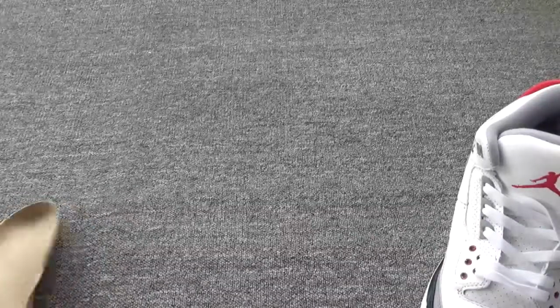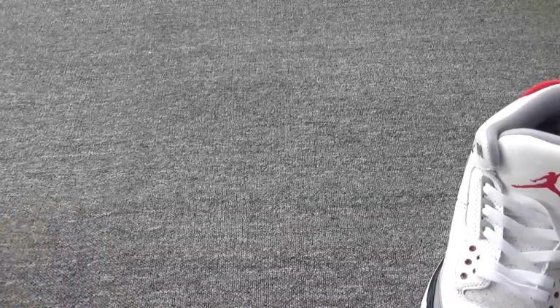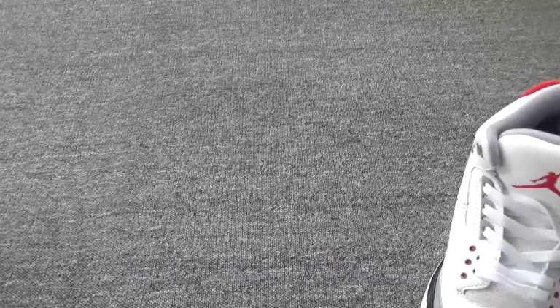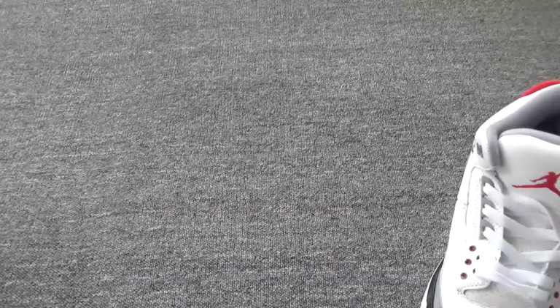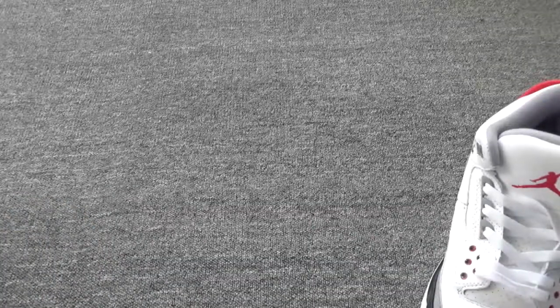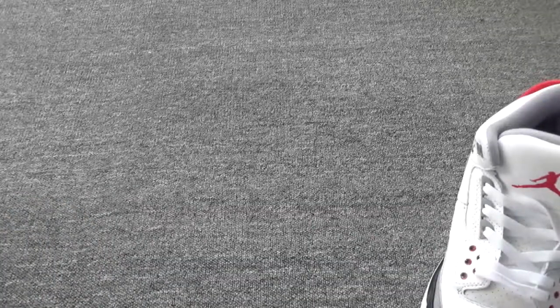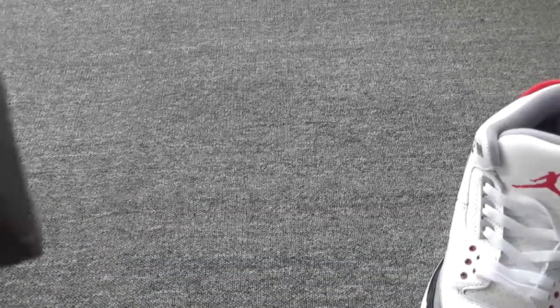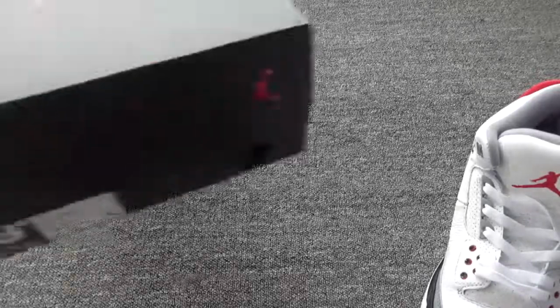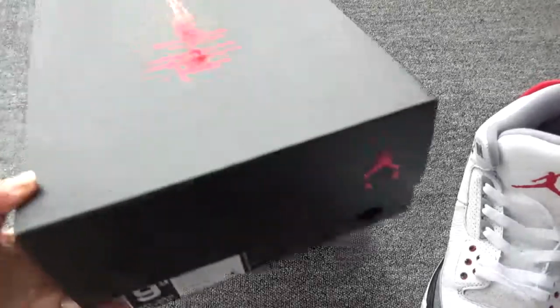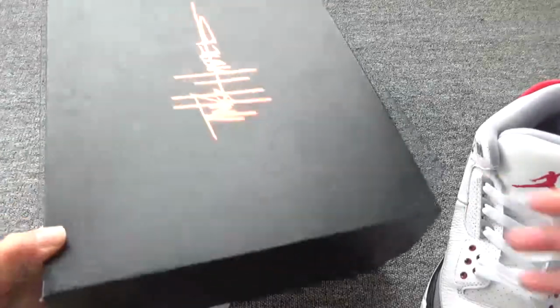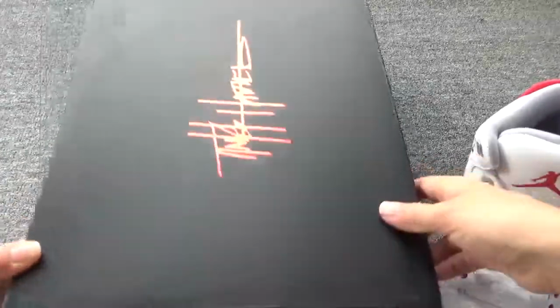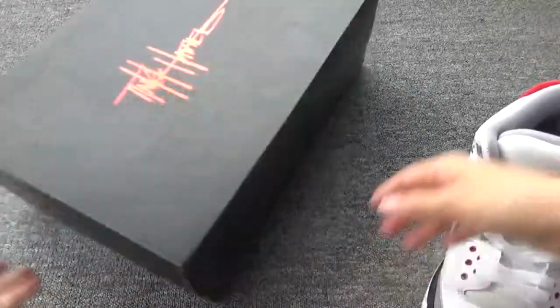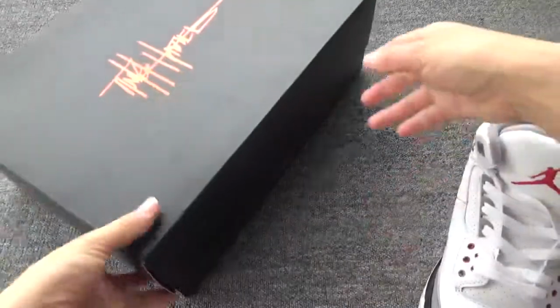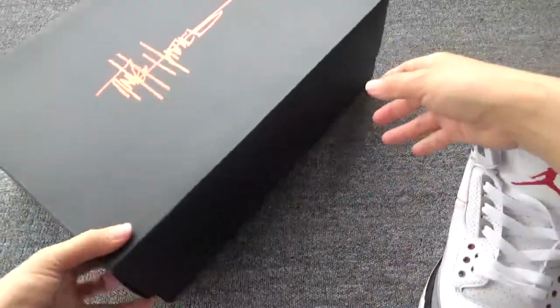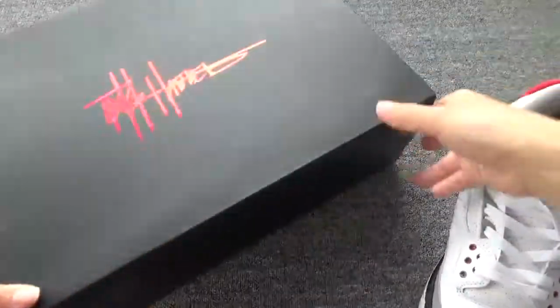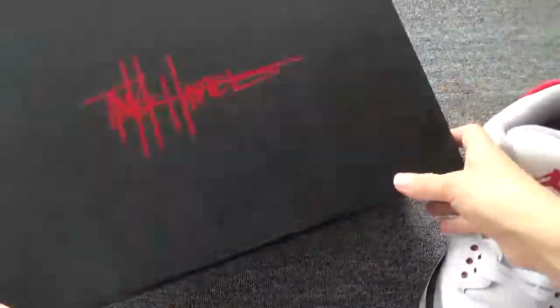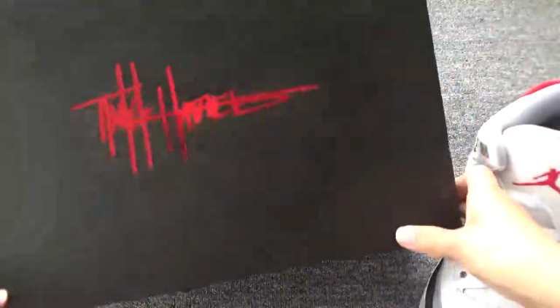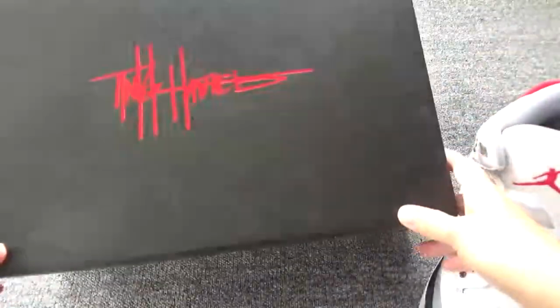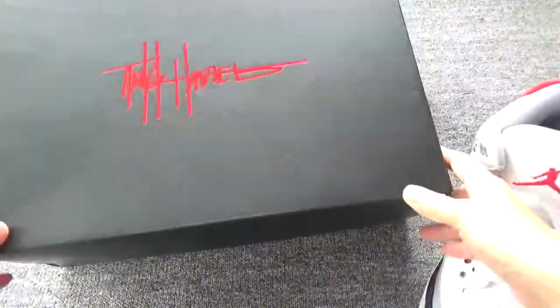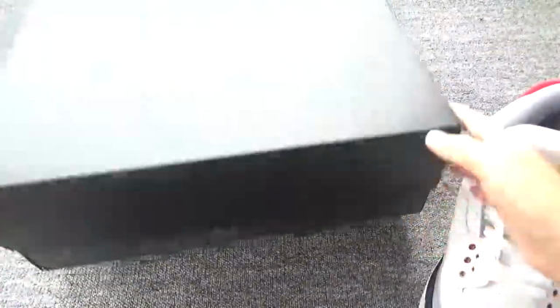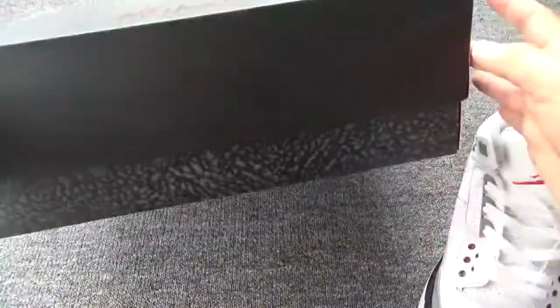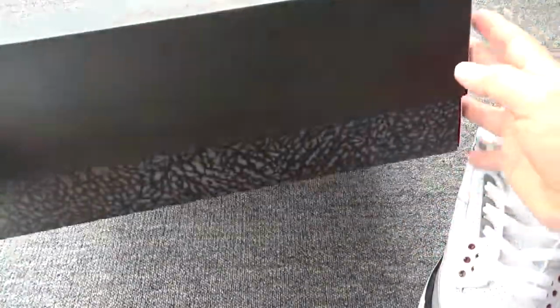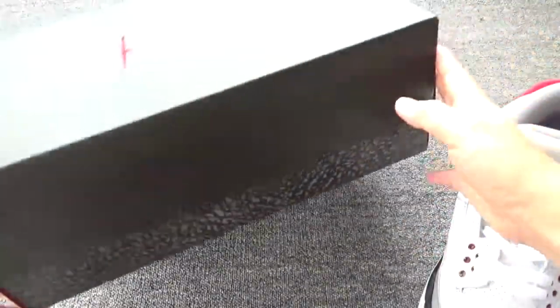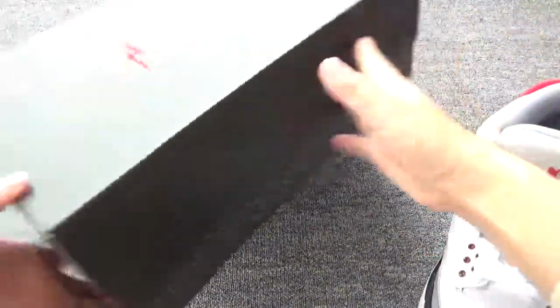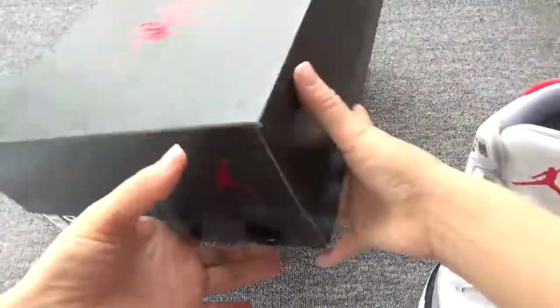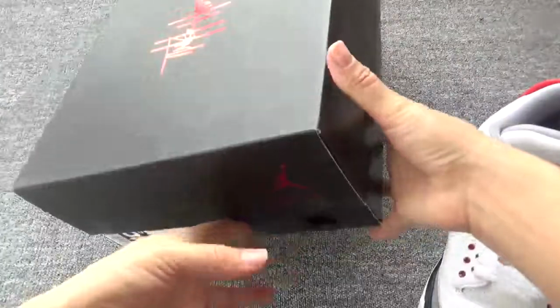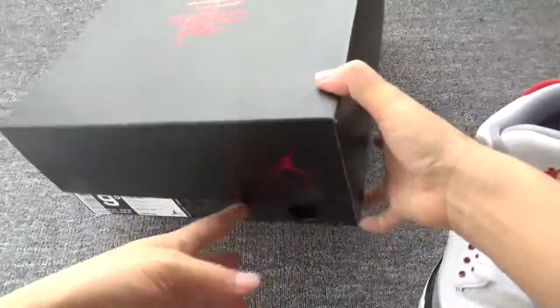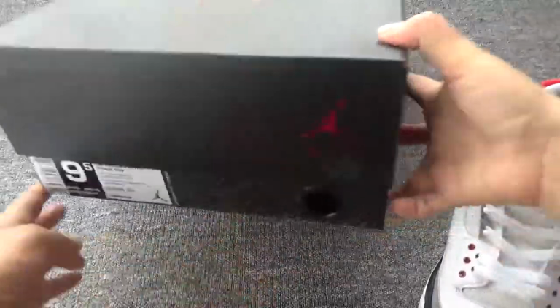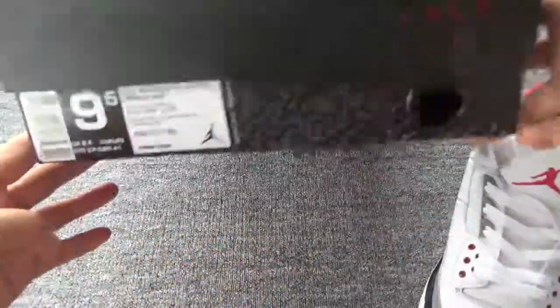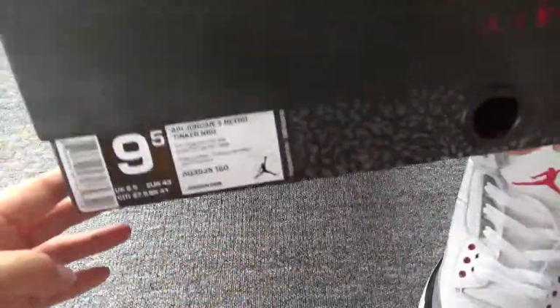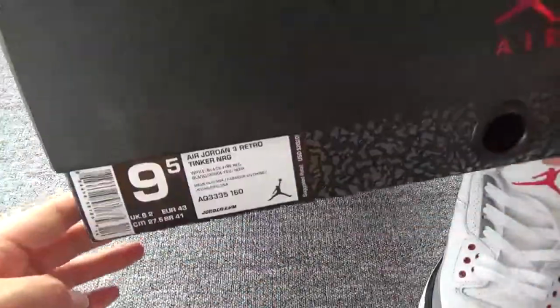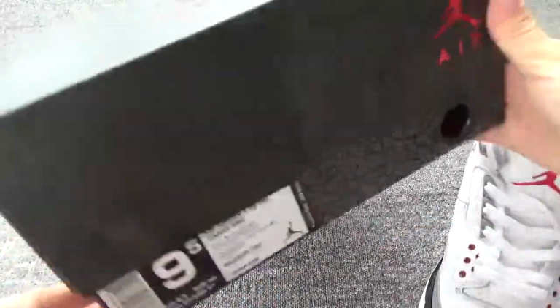Finally, let me check the box. The box is so beautiful — really a great box.